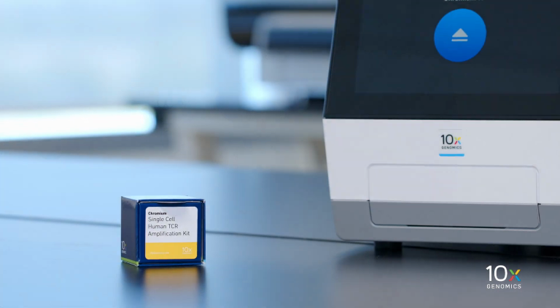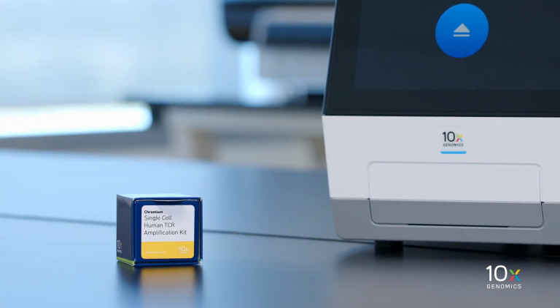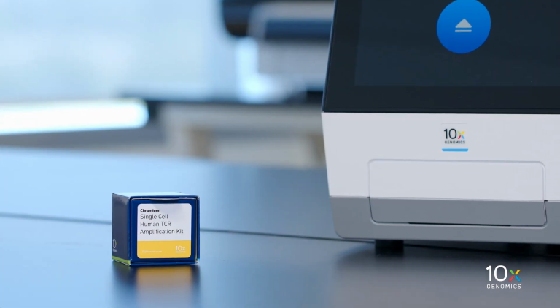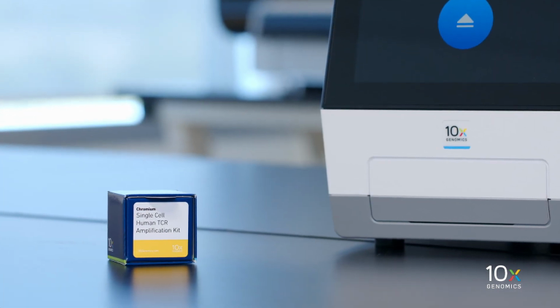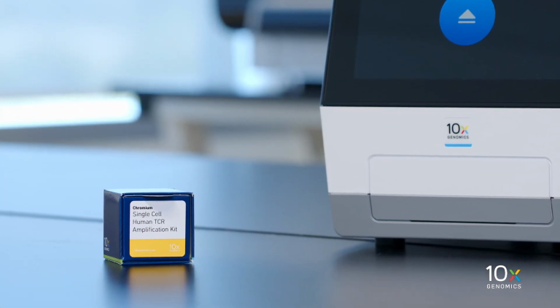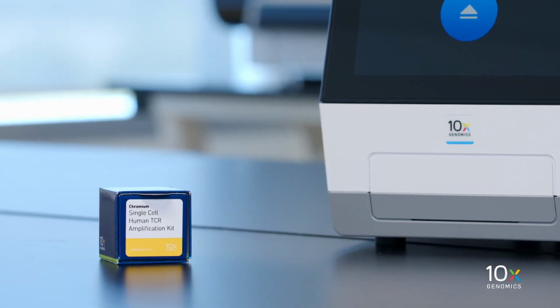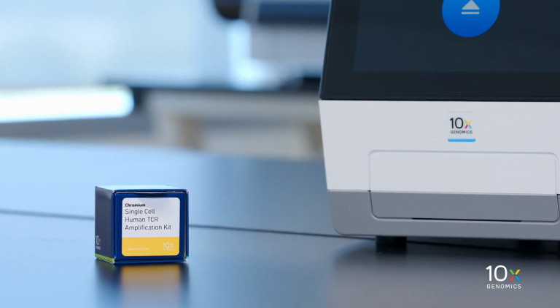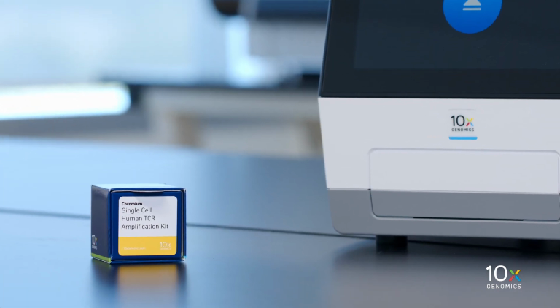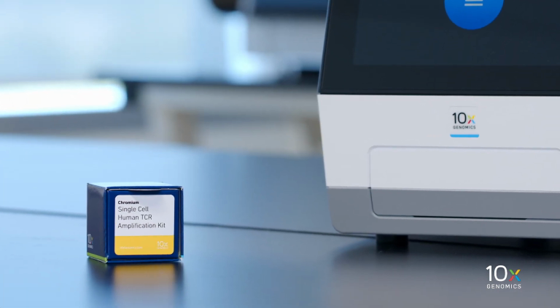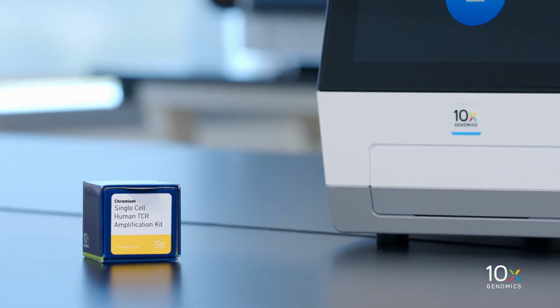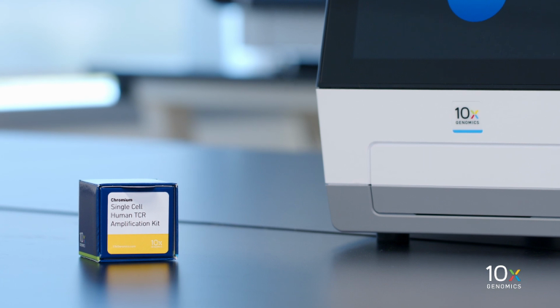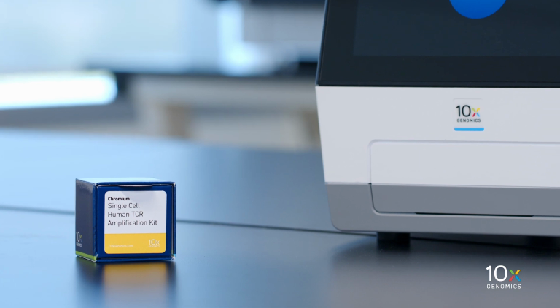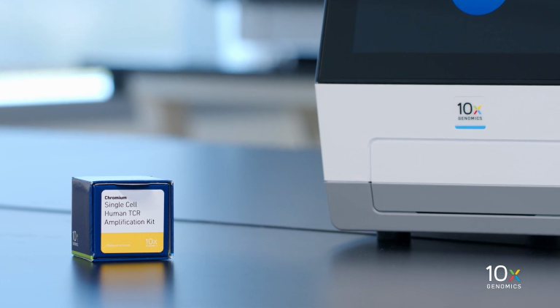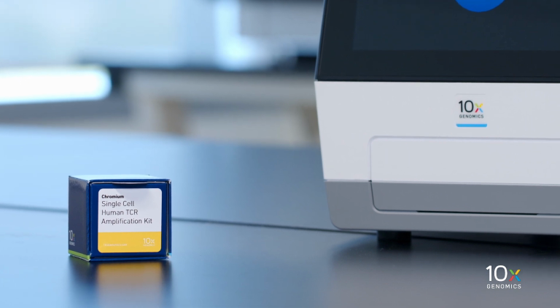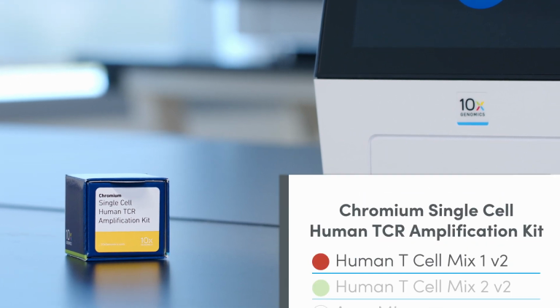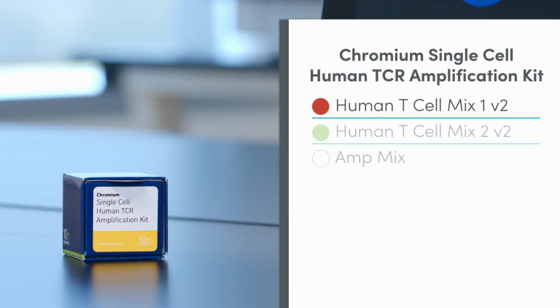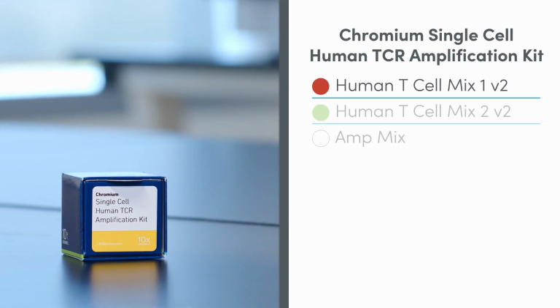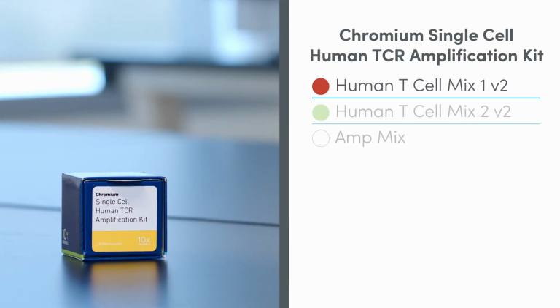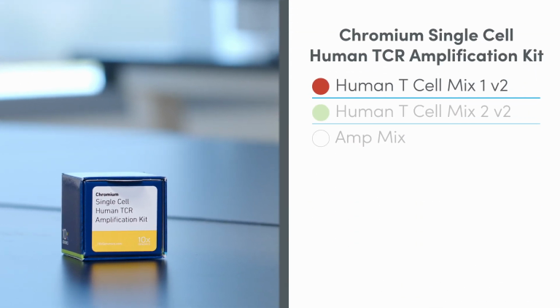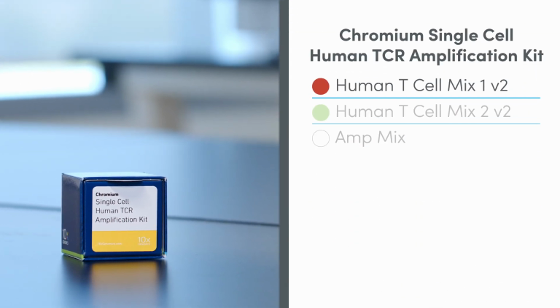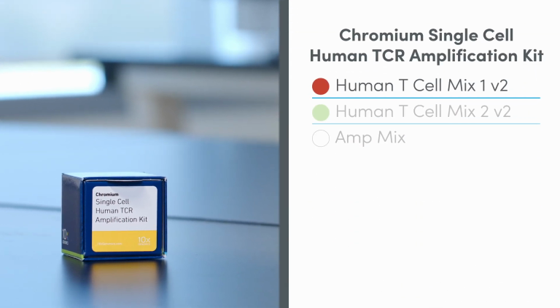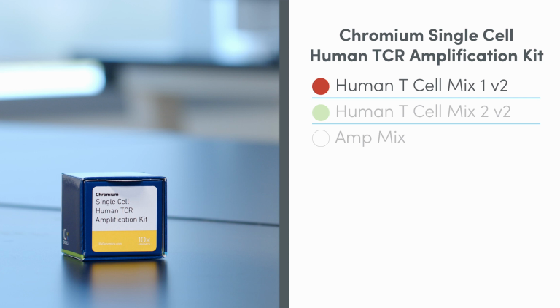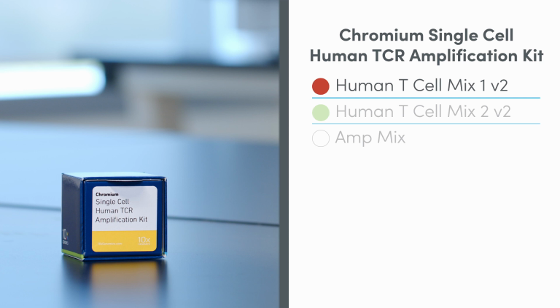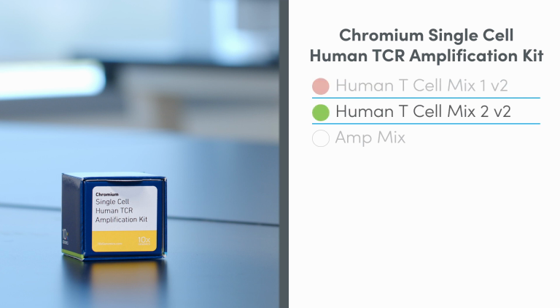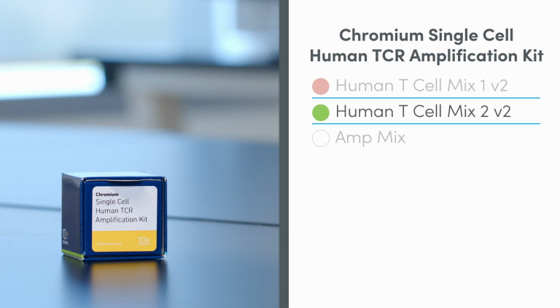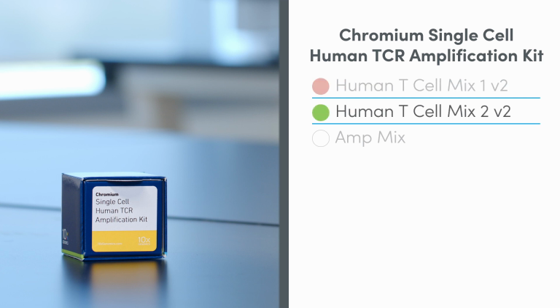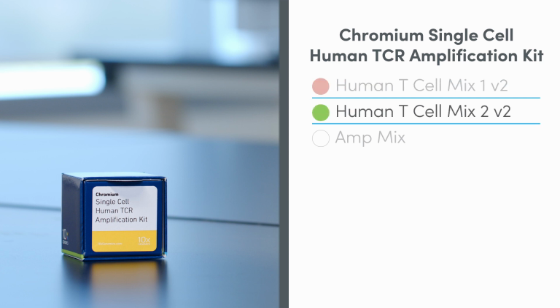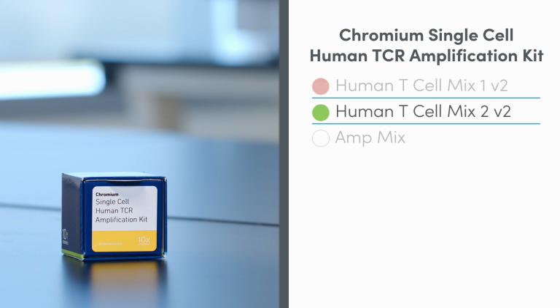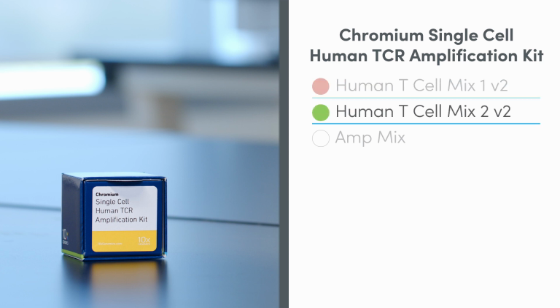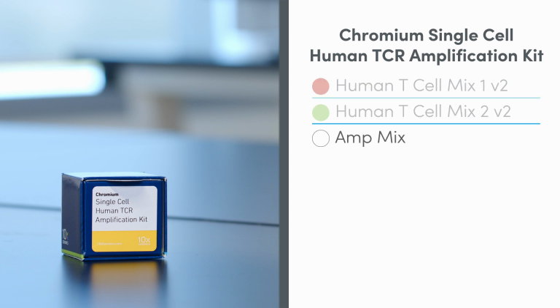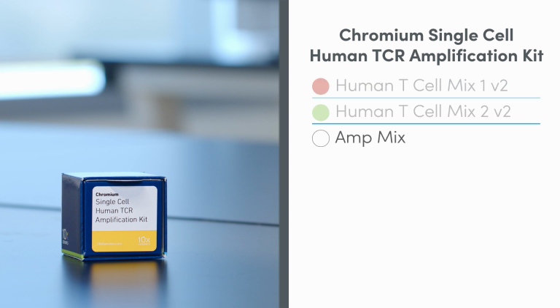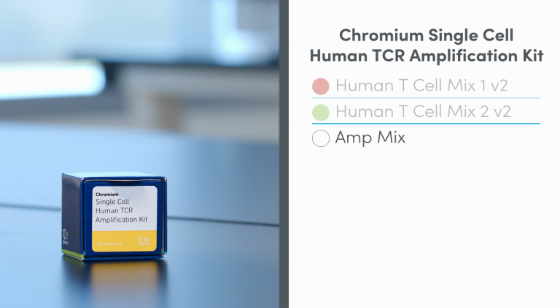The Chromium Single Cell Human TCR Amplification Kit is stored at minus 20 degrees Celsius and contains Human T-Cell Mix 1 V2, Human T-Cell Mix 2 V2, and AmpMix.